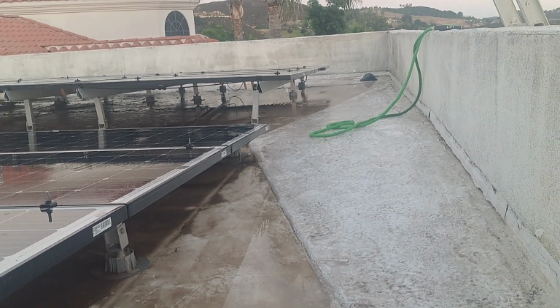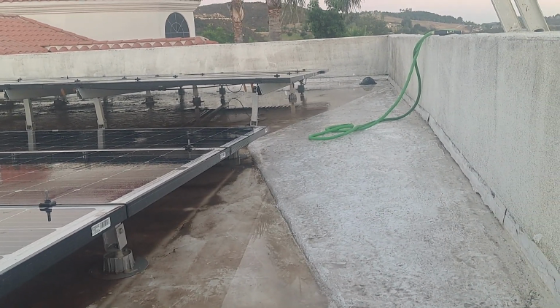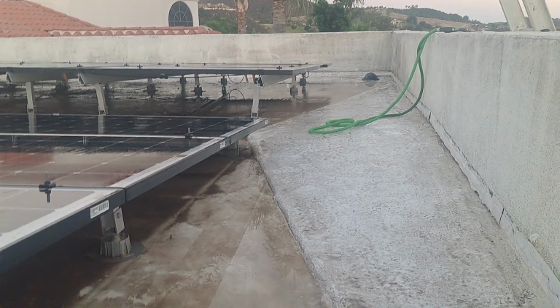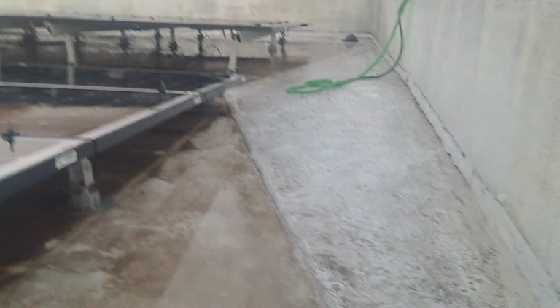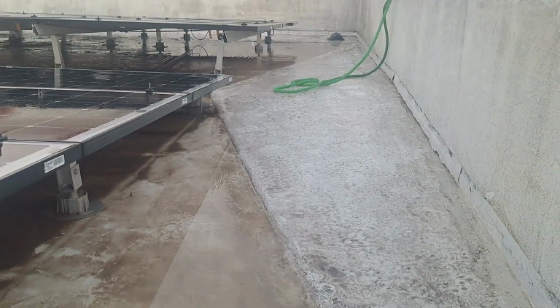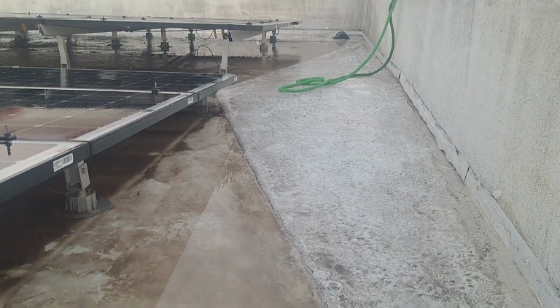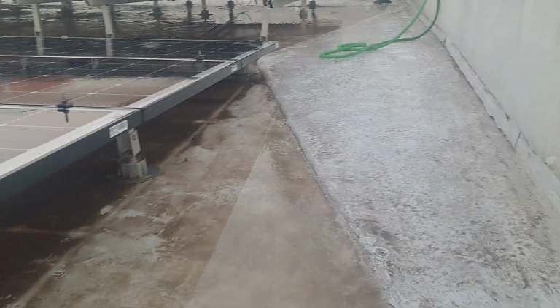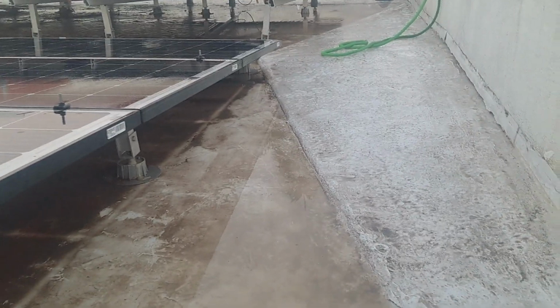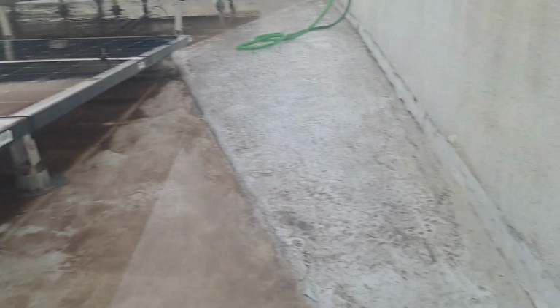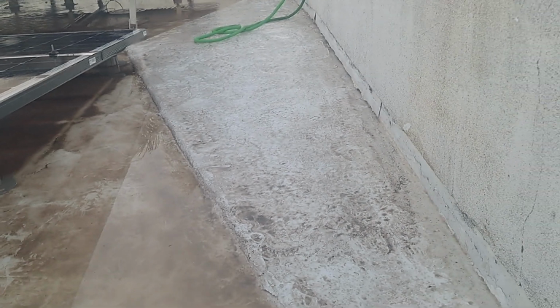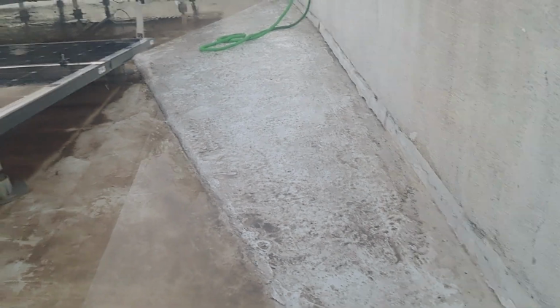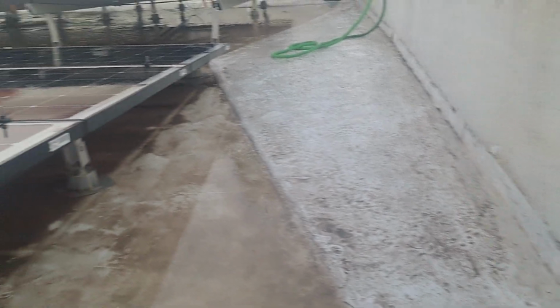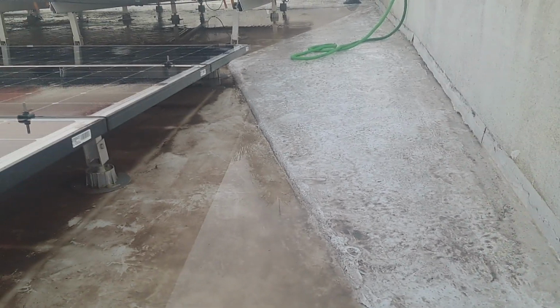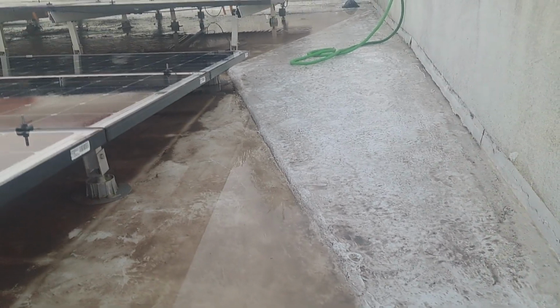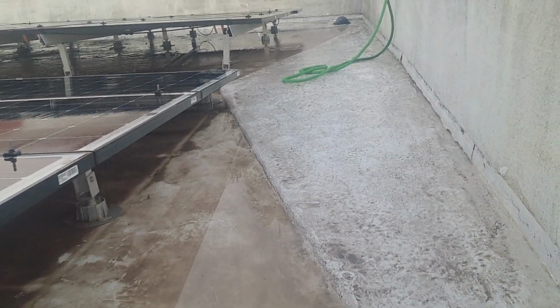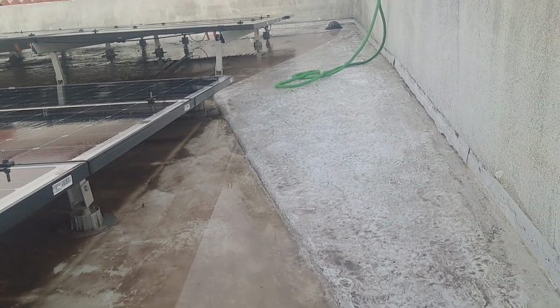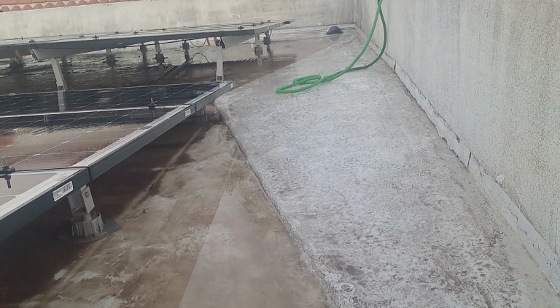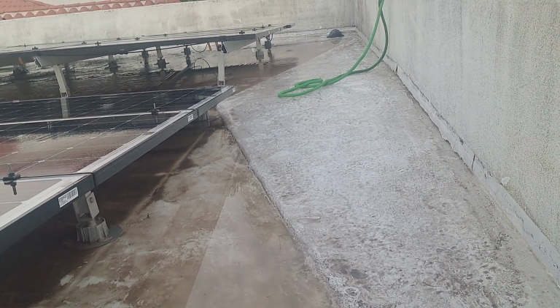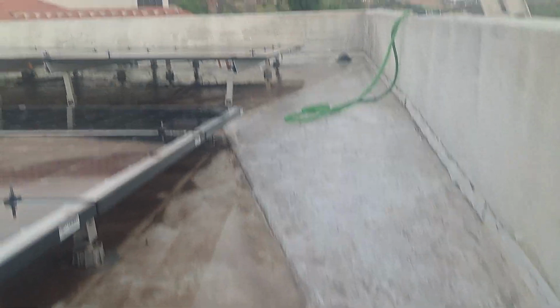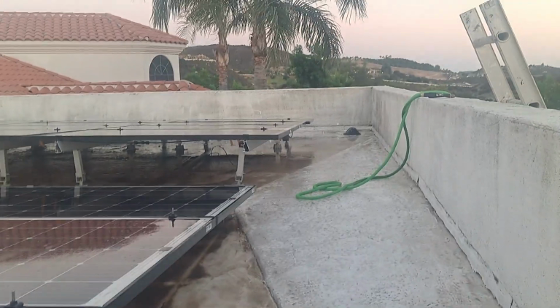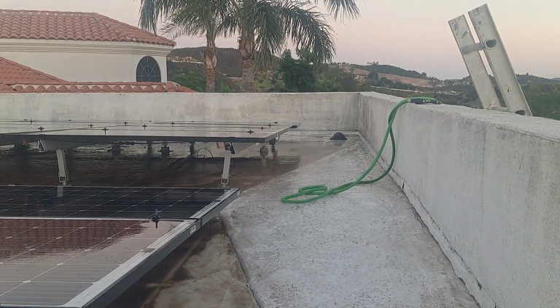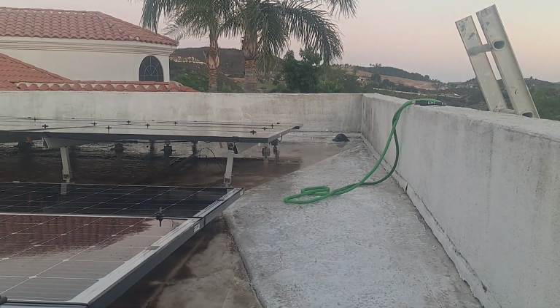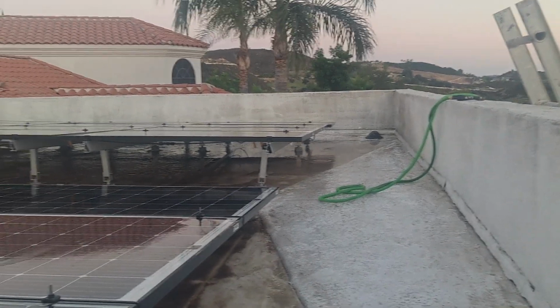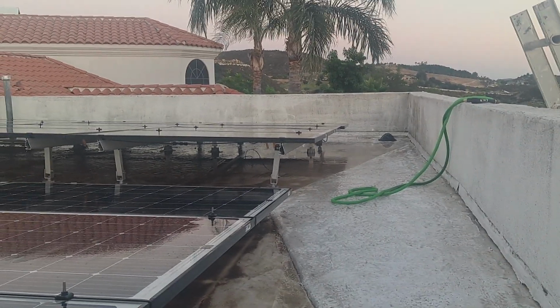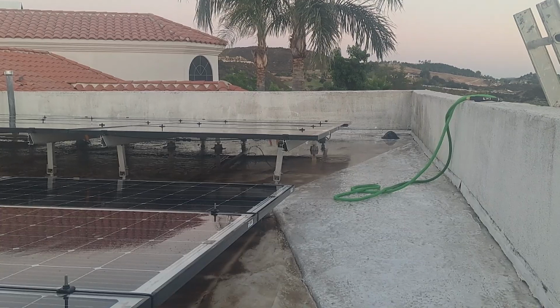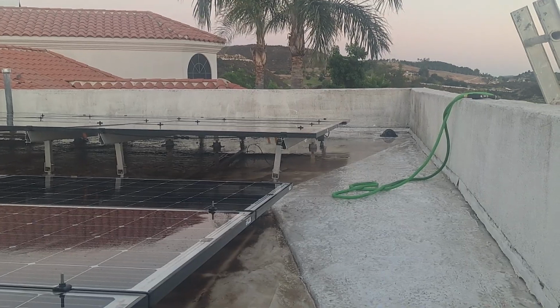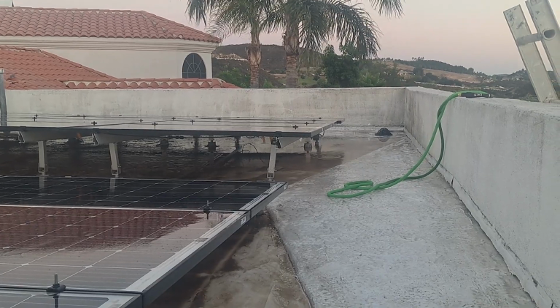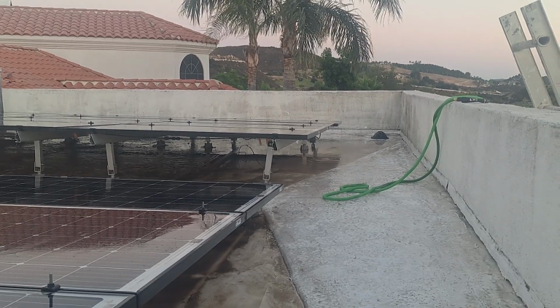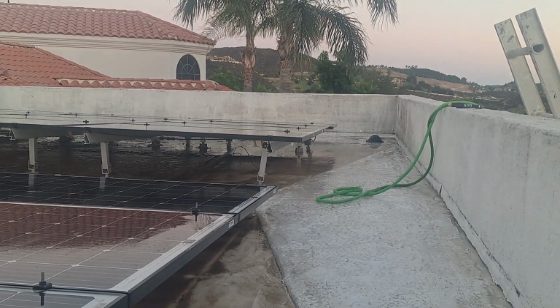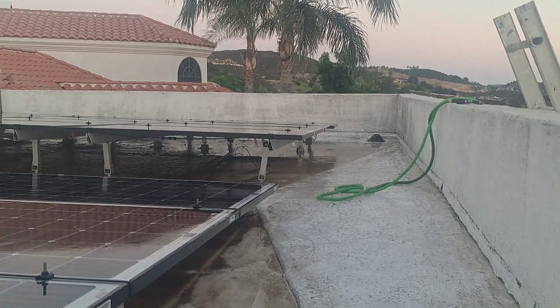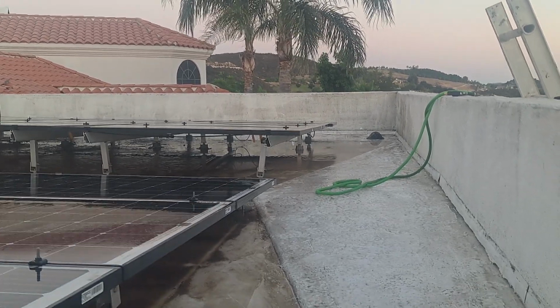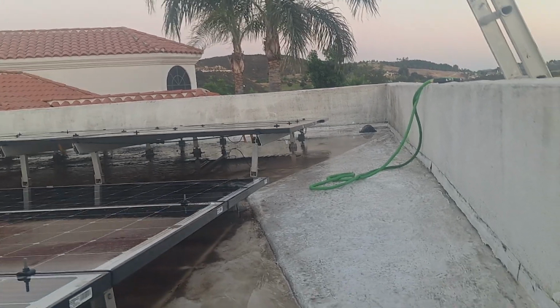Someone had asked for a follow-up video — this is it. I know it's dirty, but it's sealed. You can see quite a bit of standing water there and no issue, so looking good.